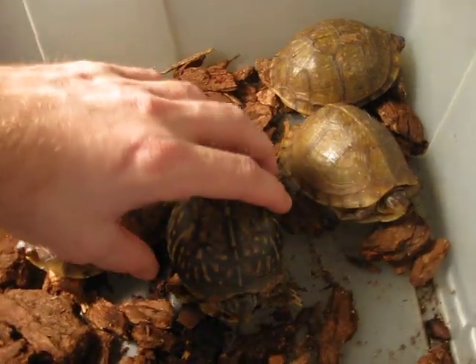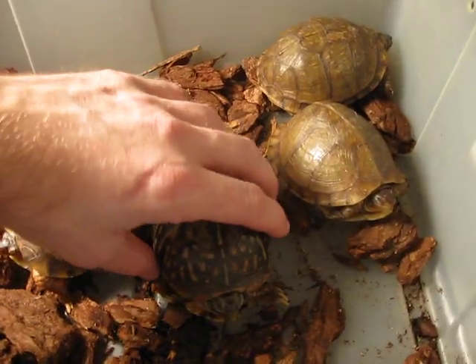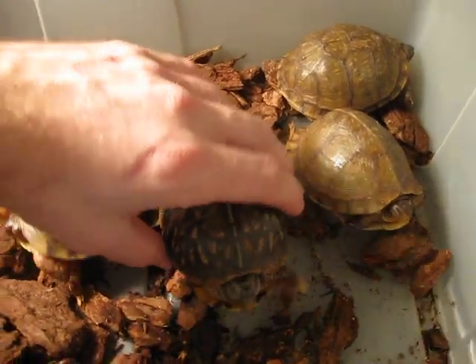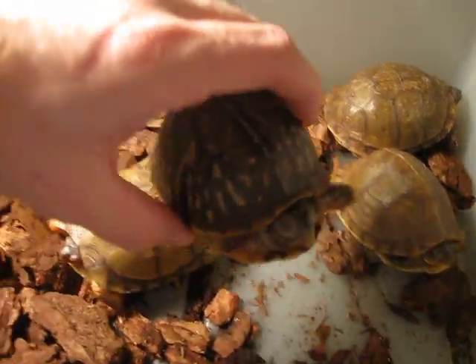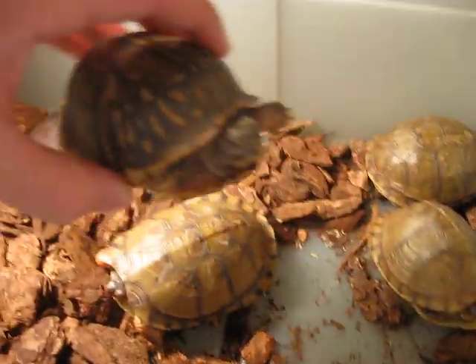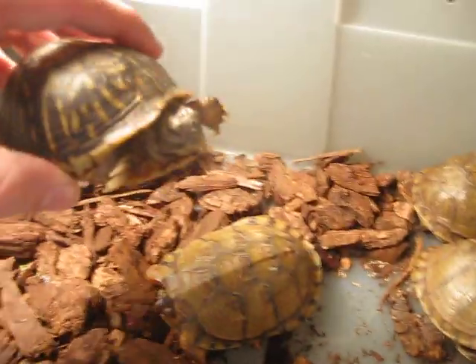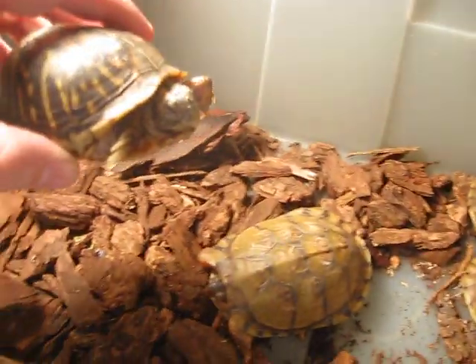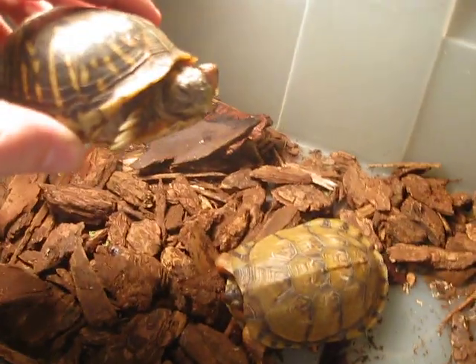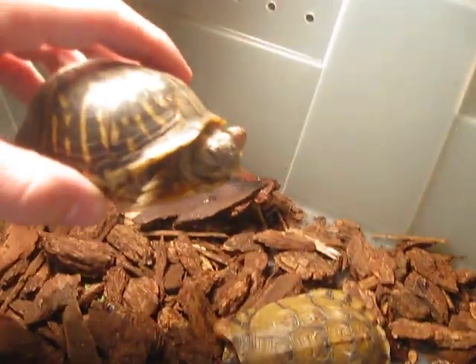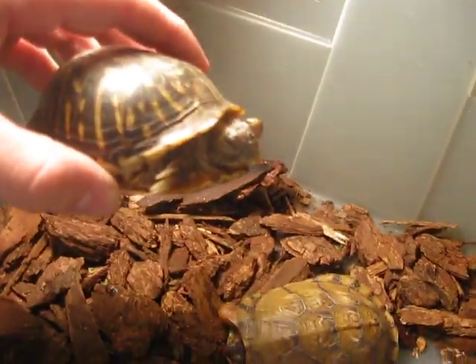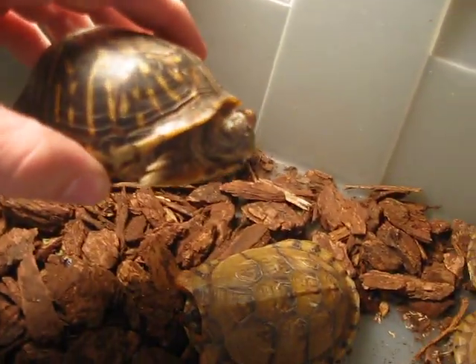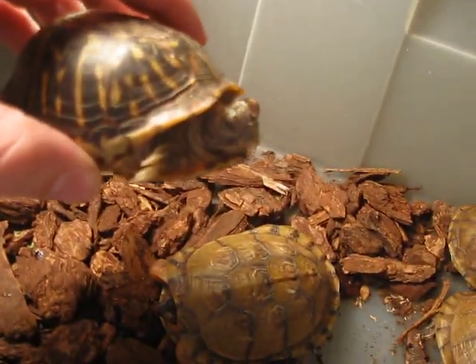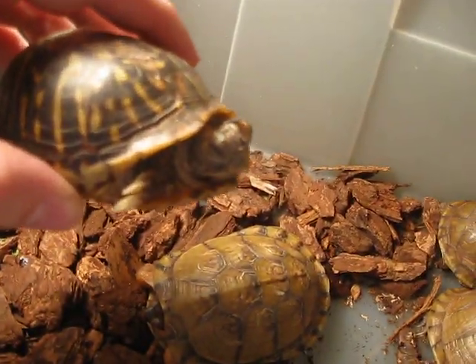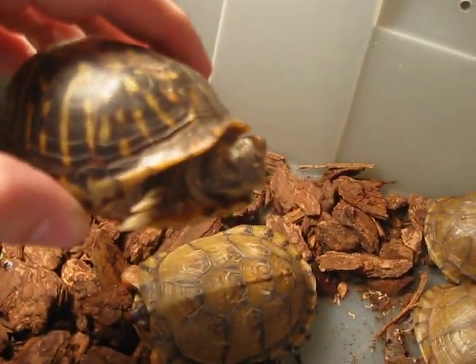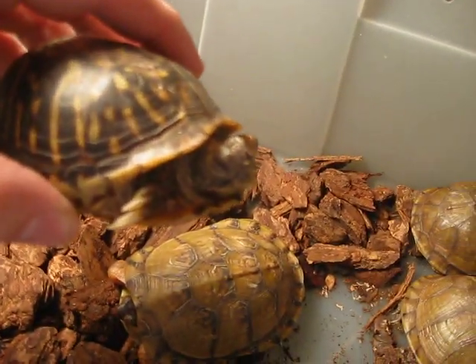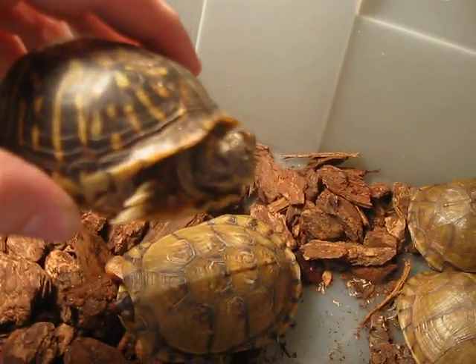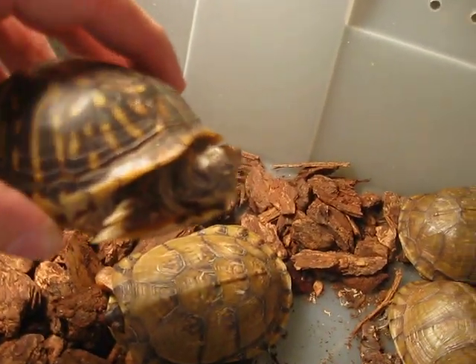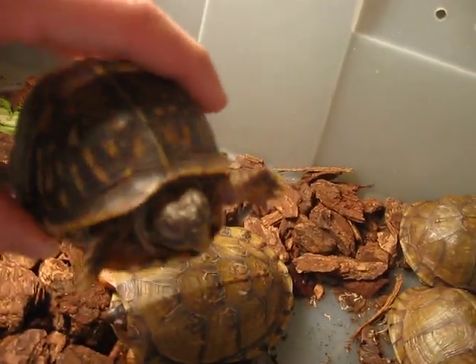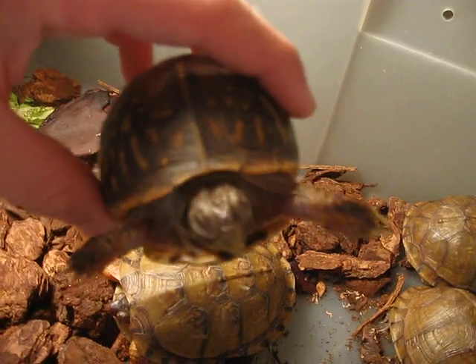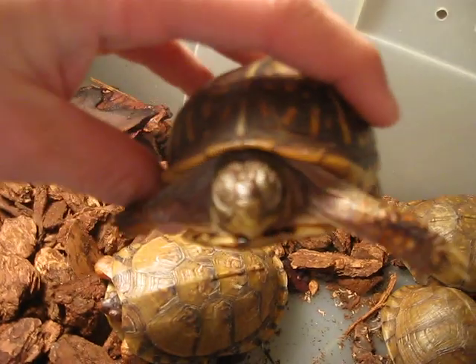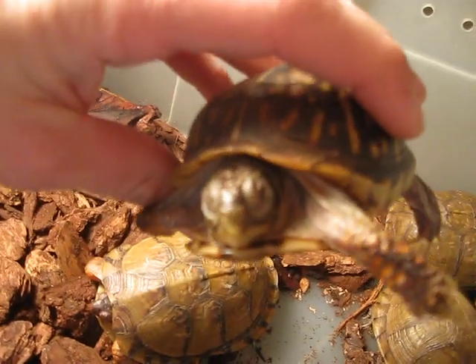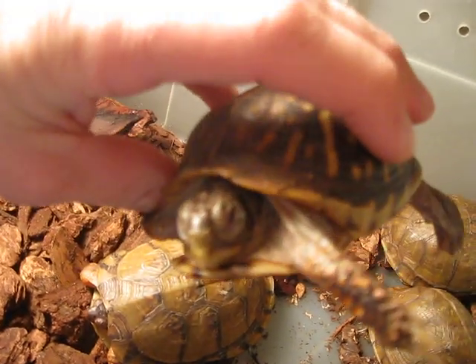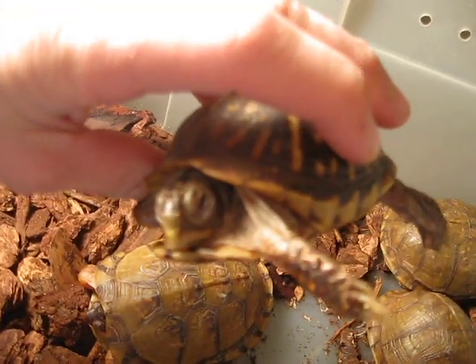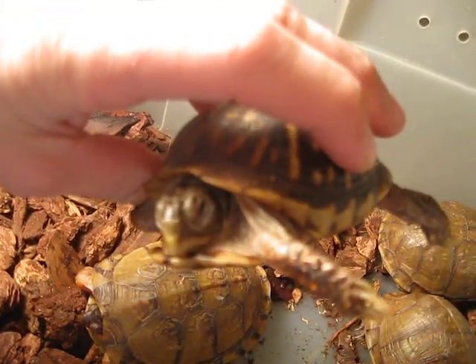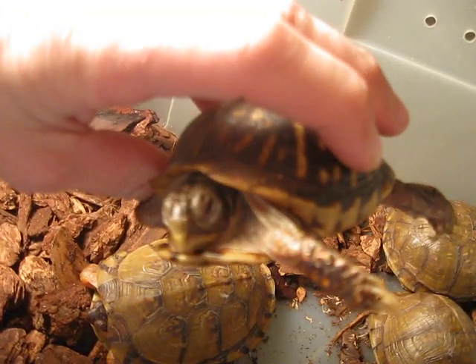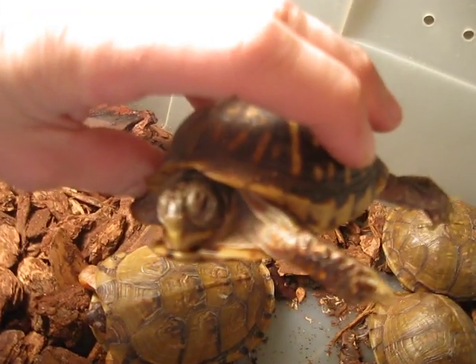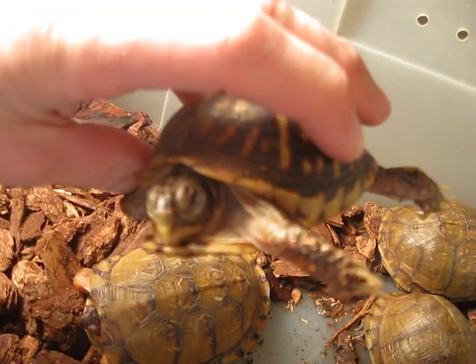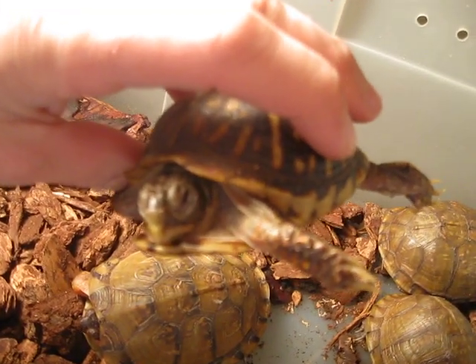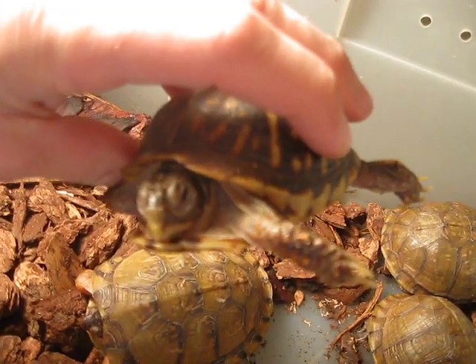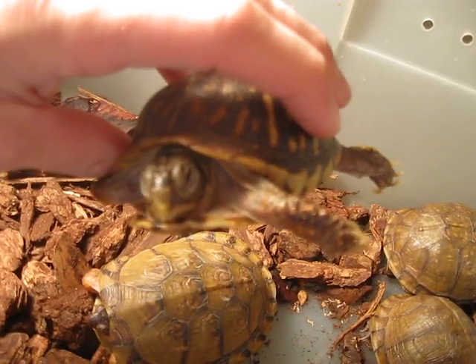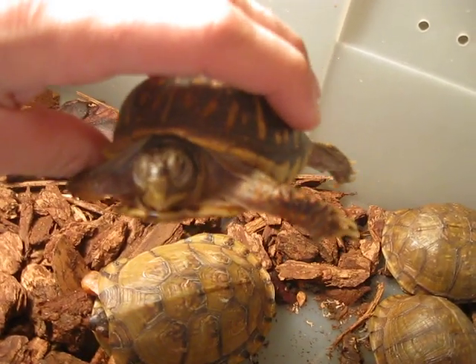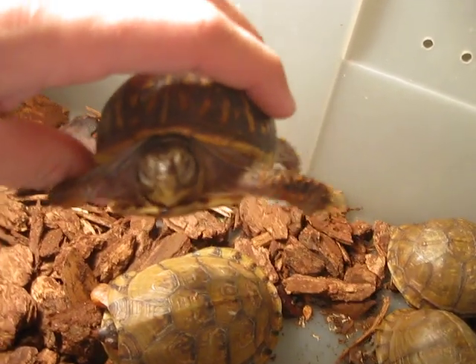We'll take out this little one here. We got his eyes open a little bit, but he's barely got his eyes open. His eyes are half open, a little bit swollen.